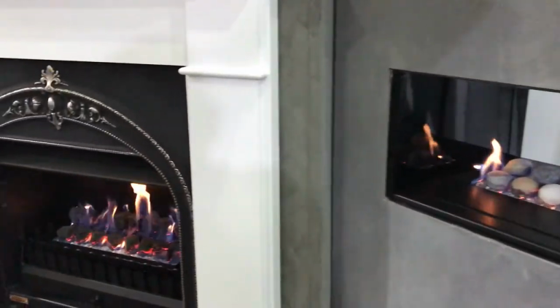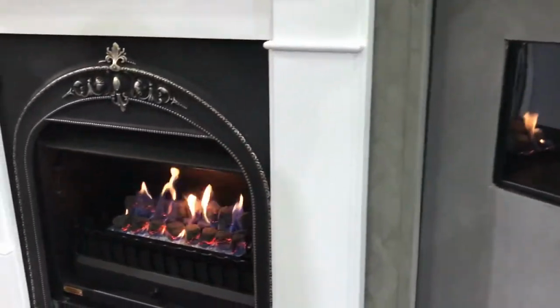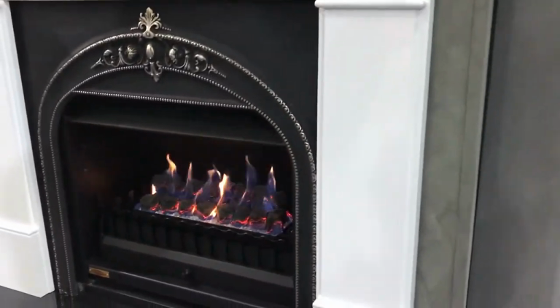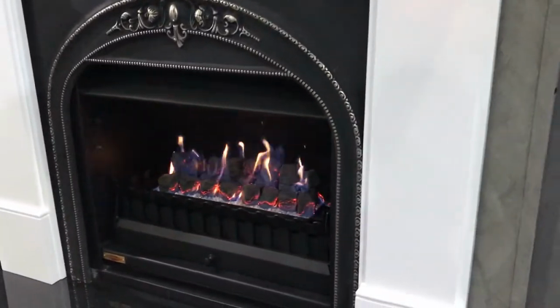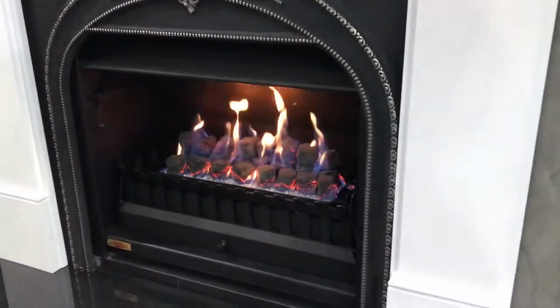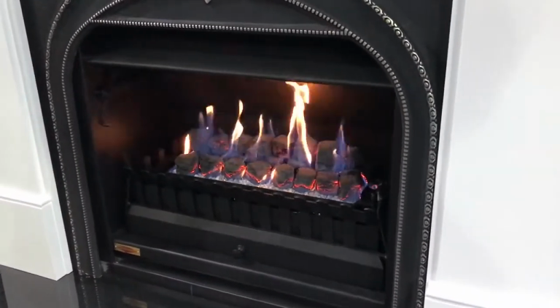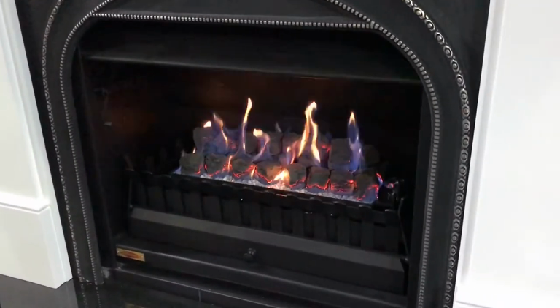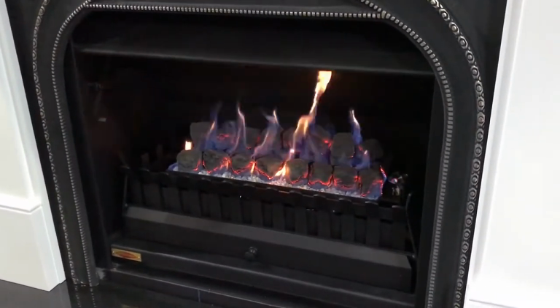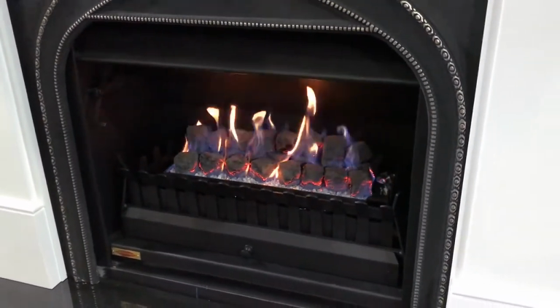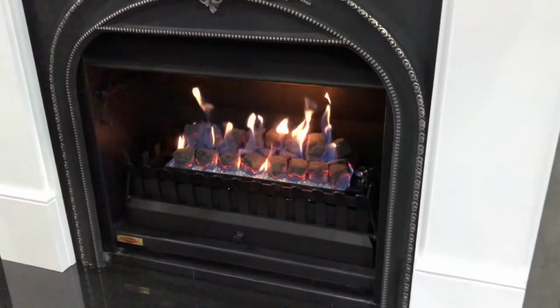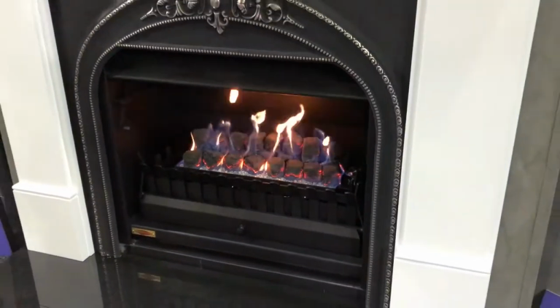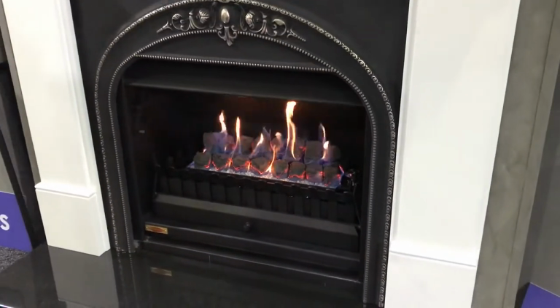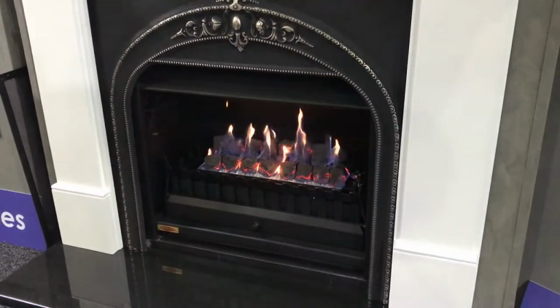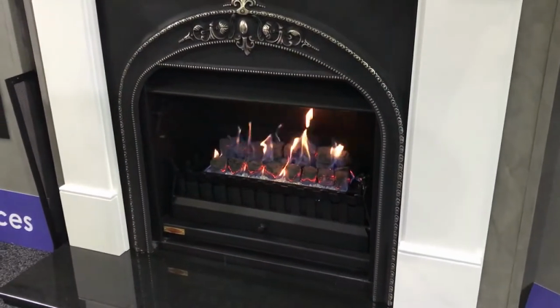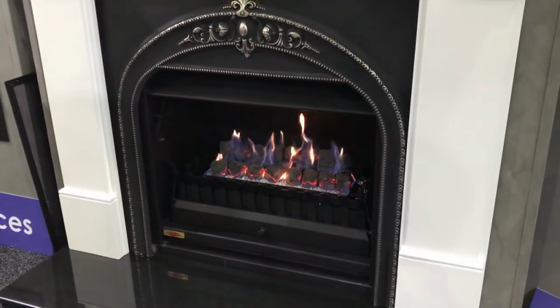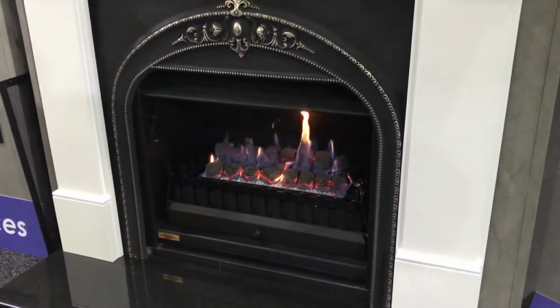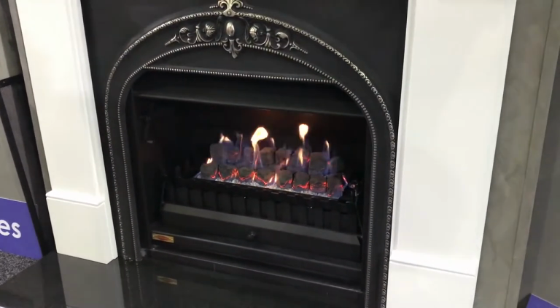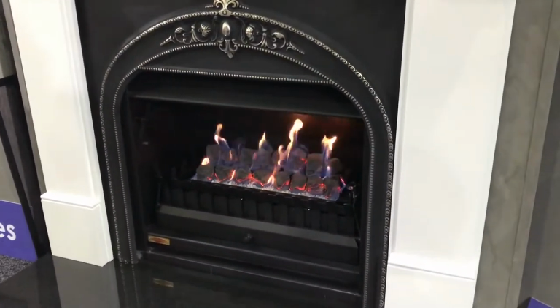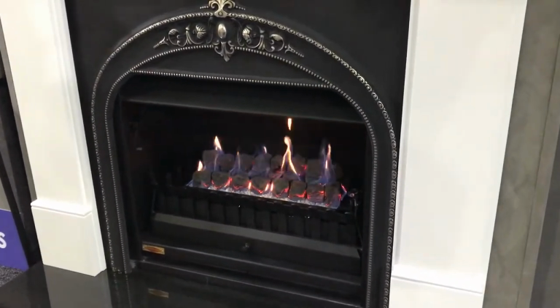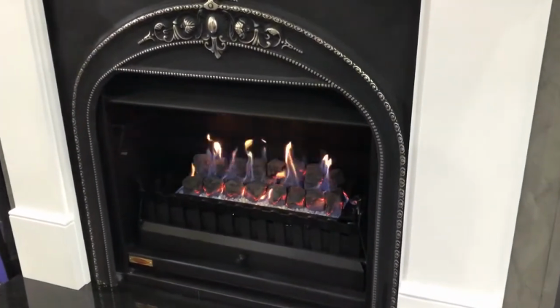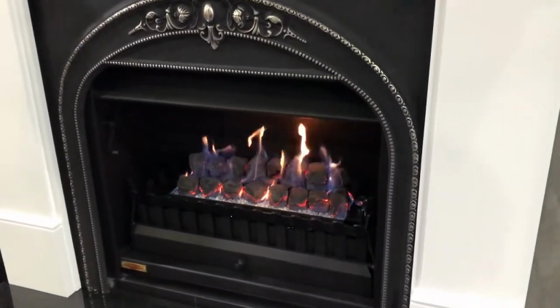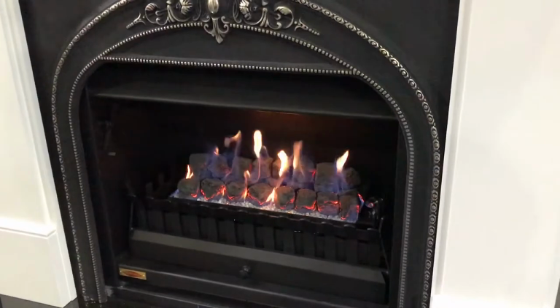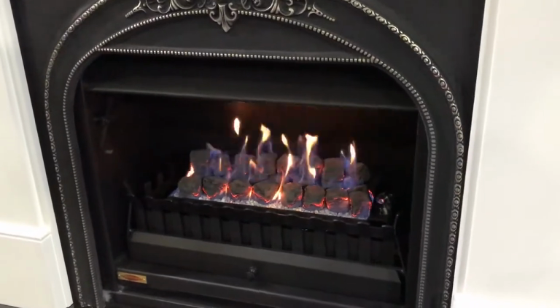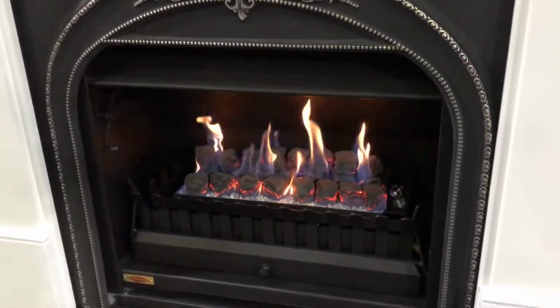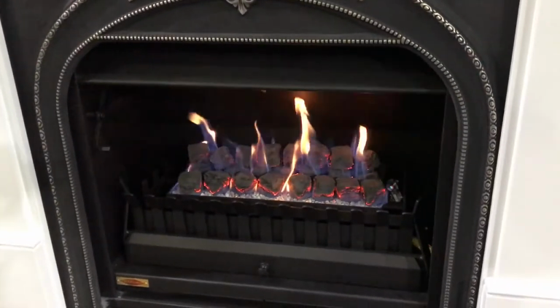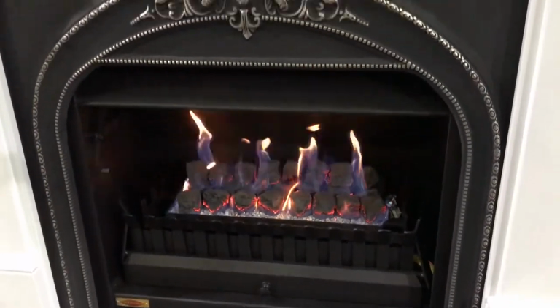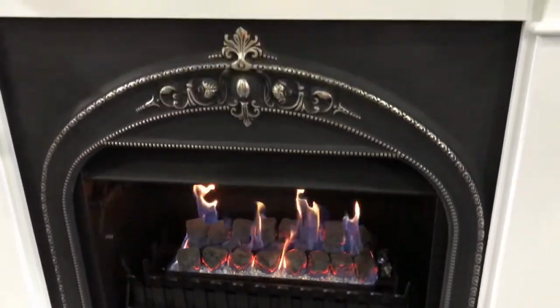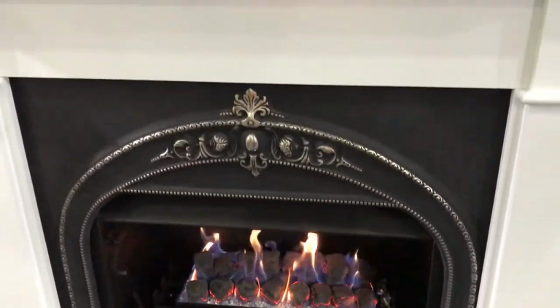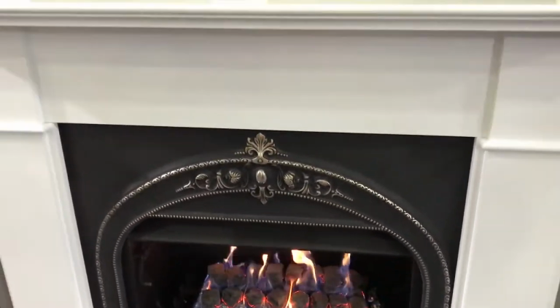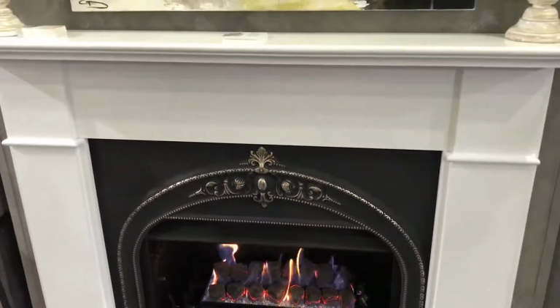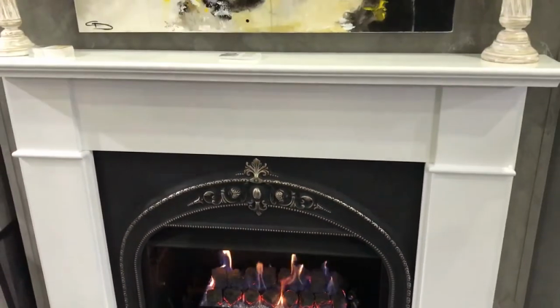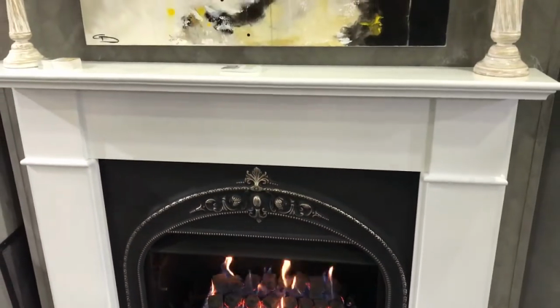We have JetMaster Fireplaces, which is traditionally an open wood fireplace, but we can put gas burners in there. There are a whole range of different sizes and styles. They go into existing chimneys without any flue required, and they also have a whole range of cast iron fascias and mantelpieces.